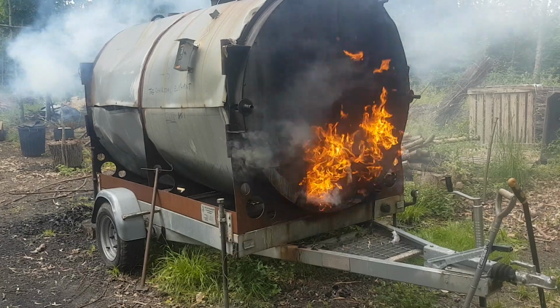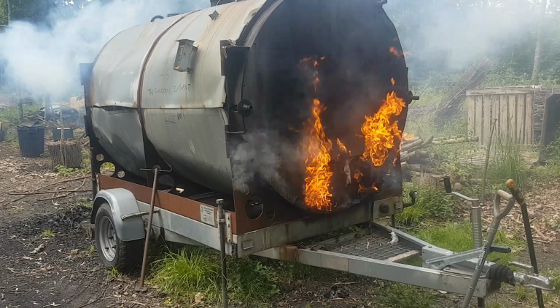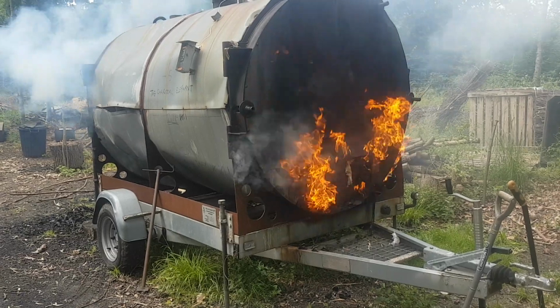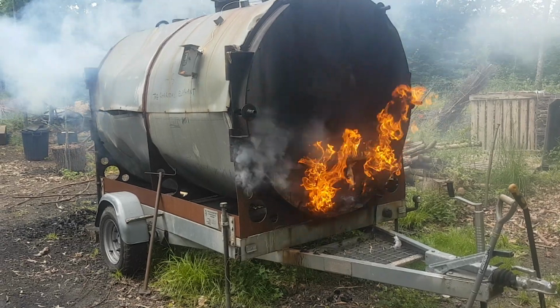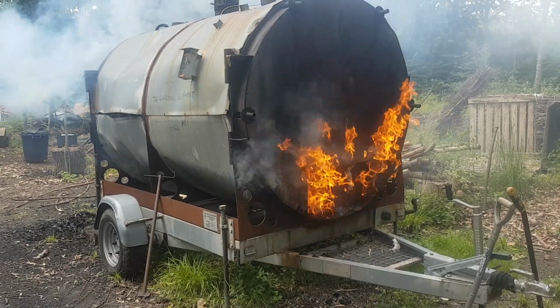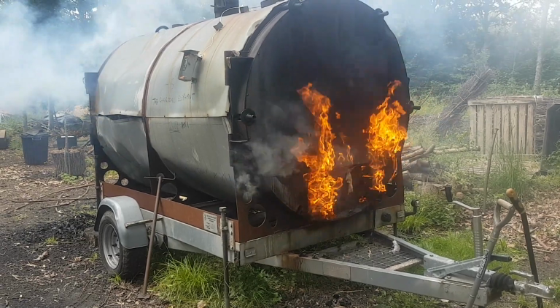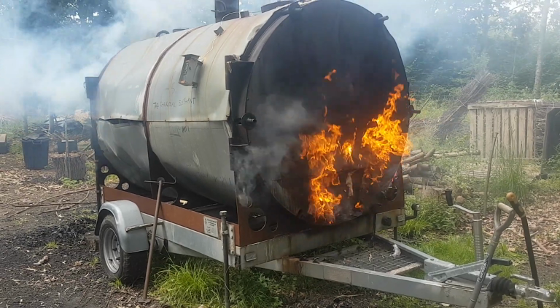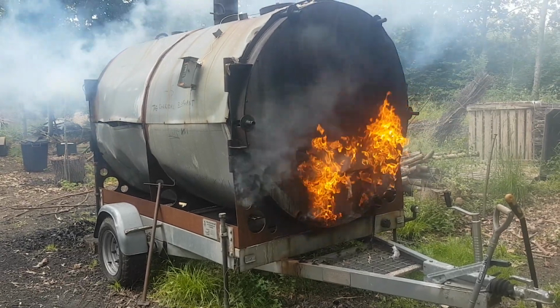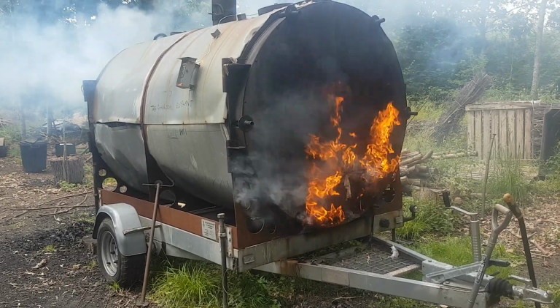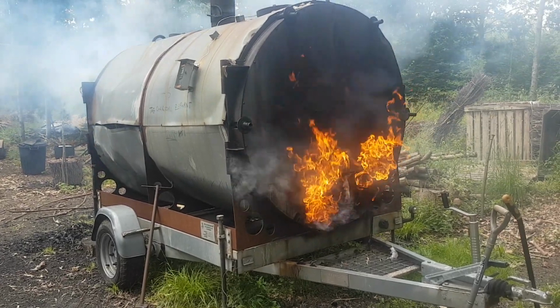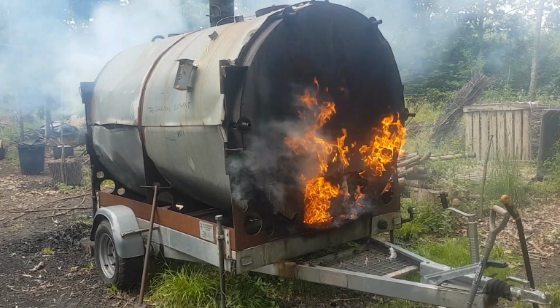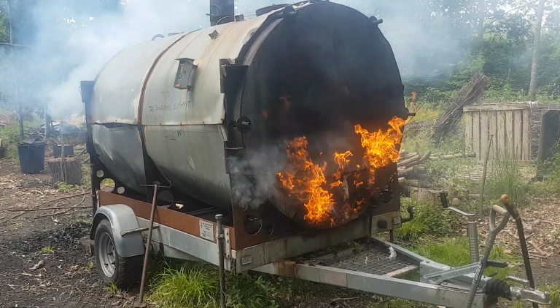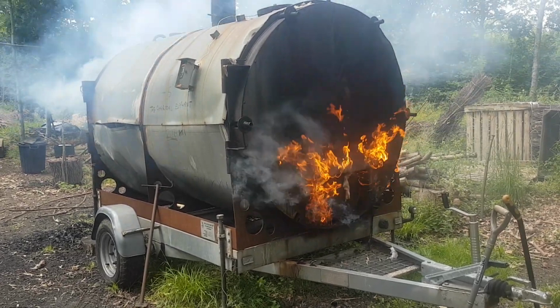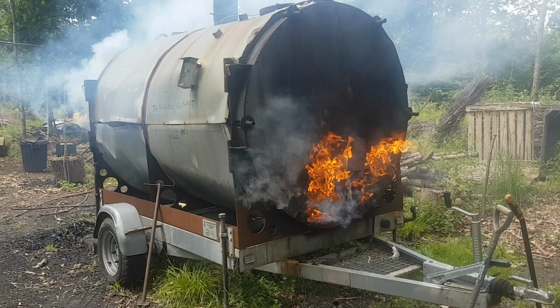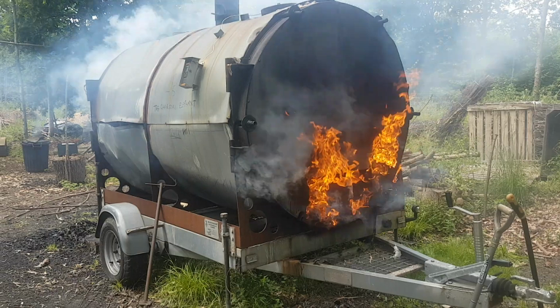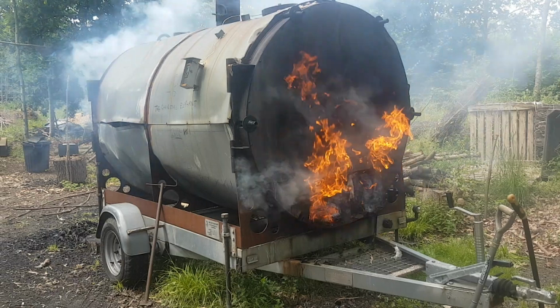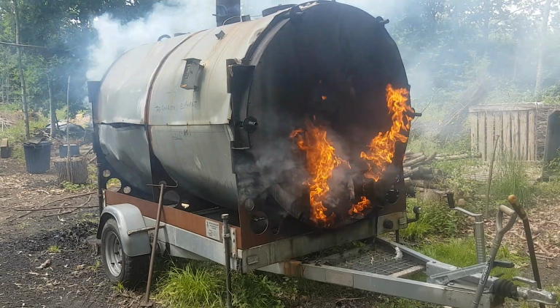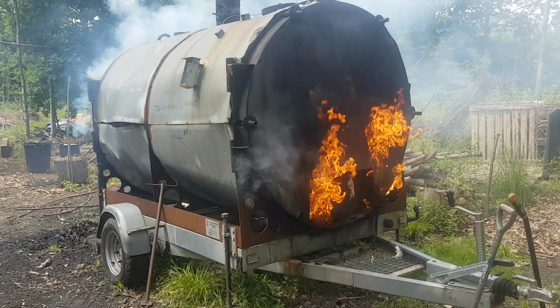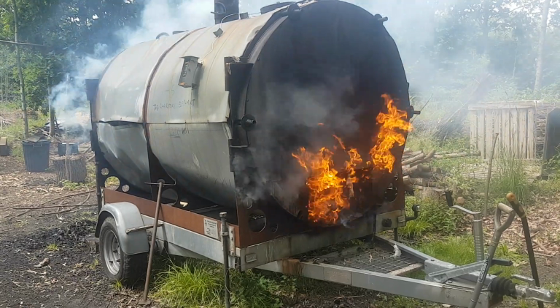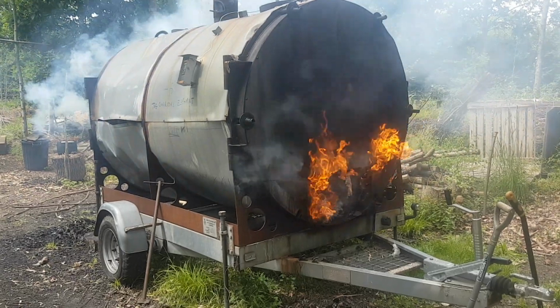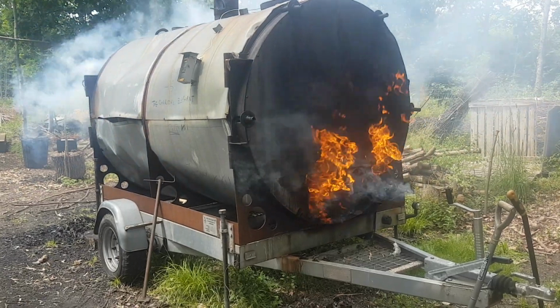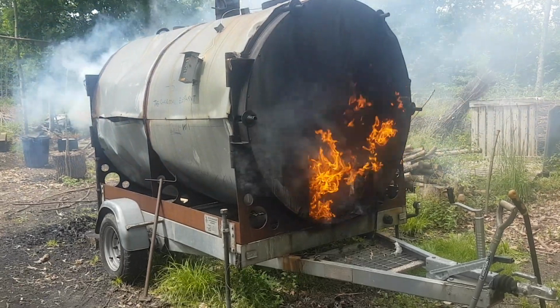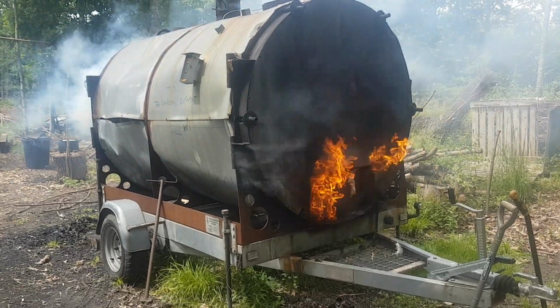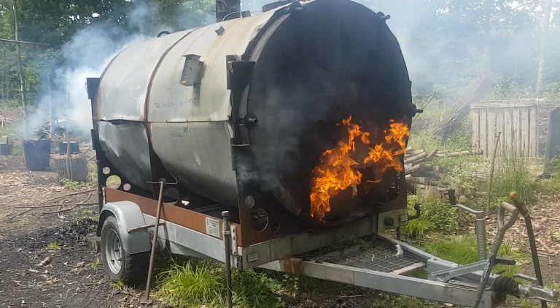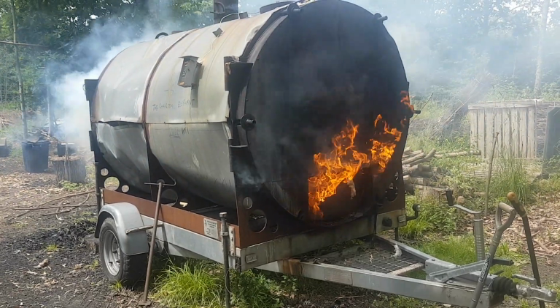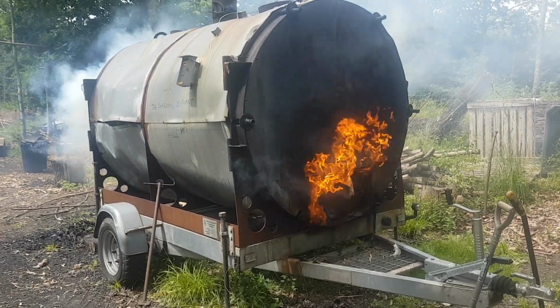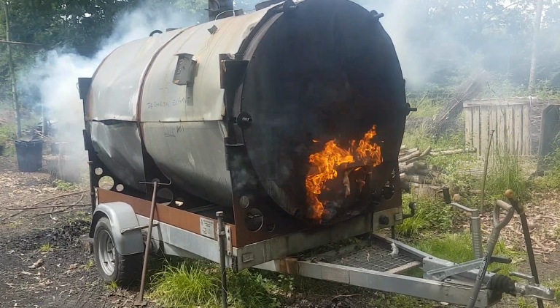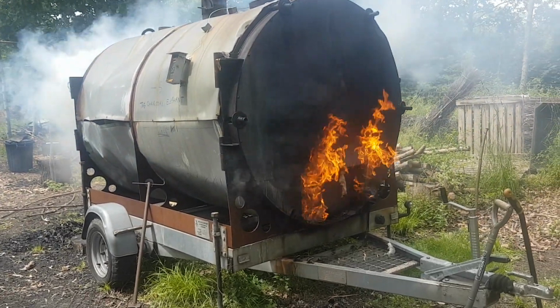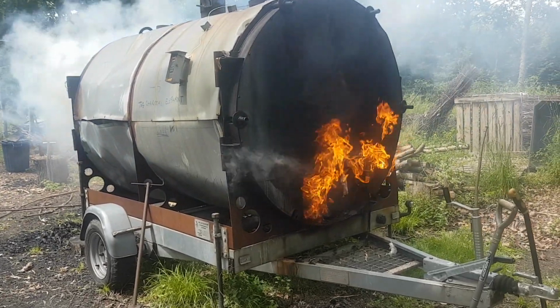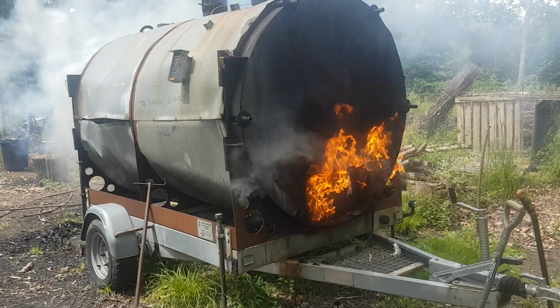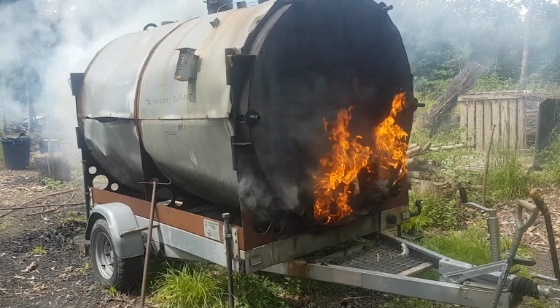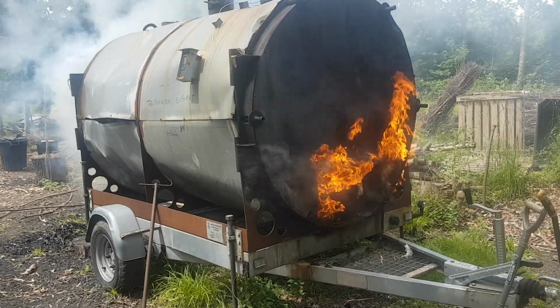It's been going about three hours and a few minutes this morning and it's reached 500 degrees centigrade, and it's now on its cooling down phase.